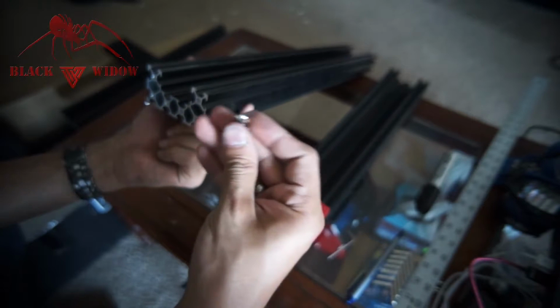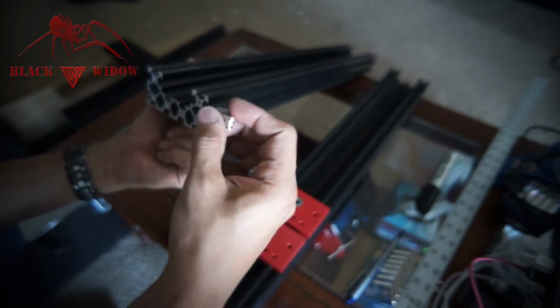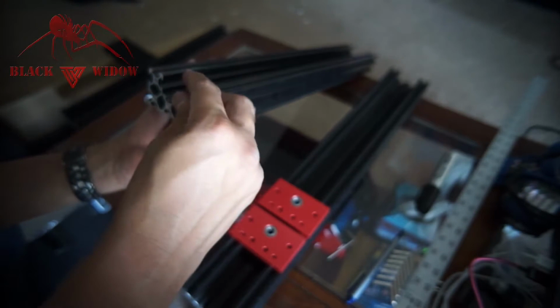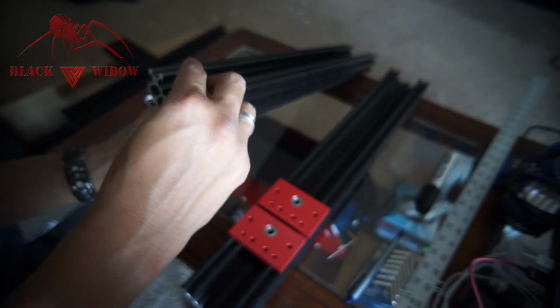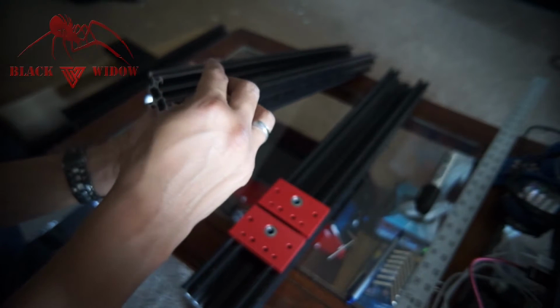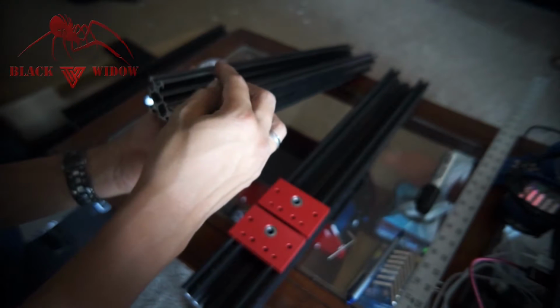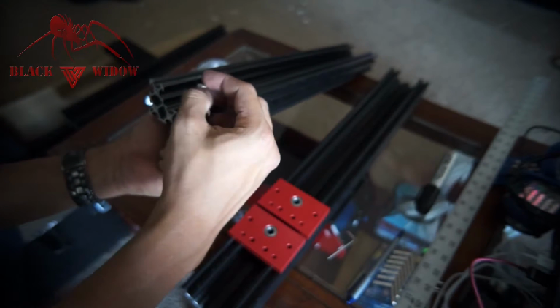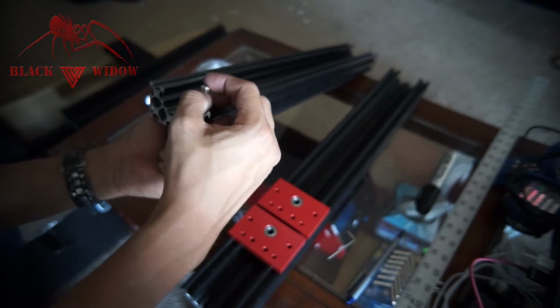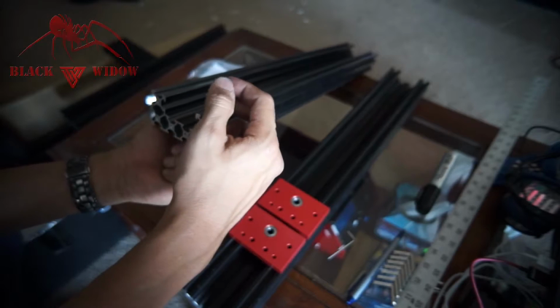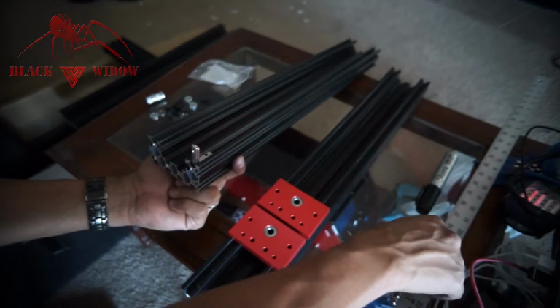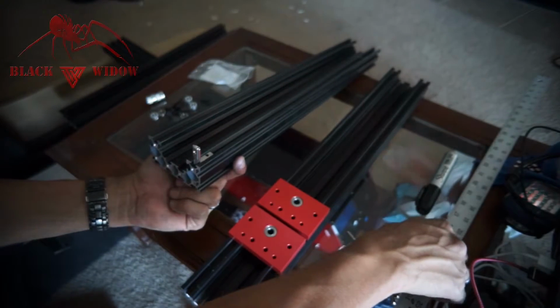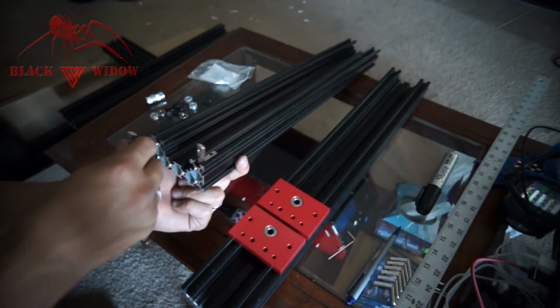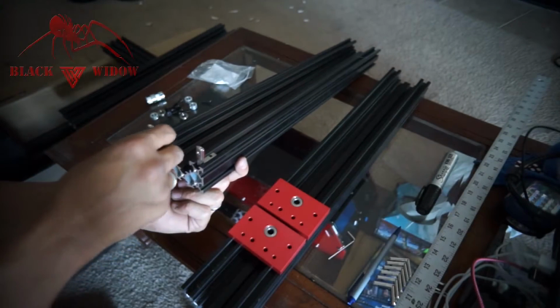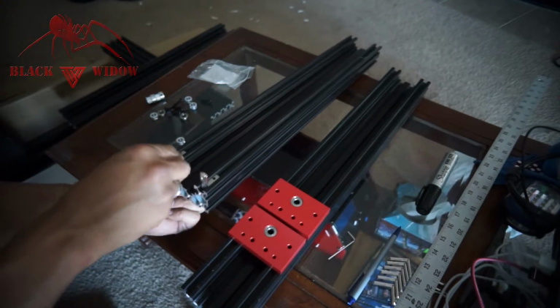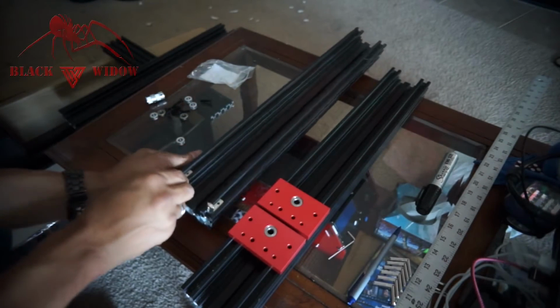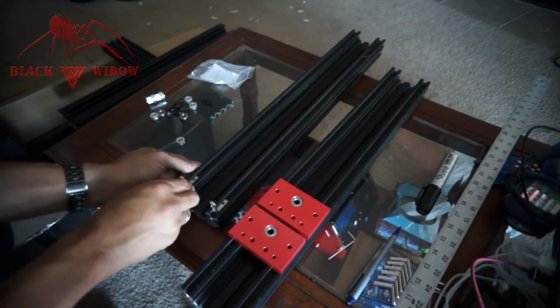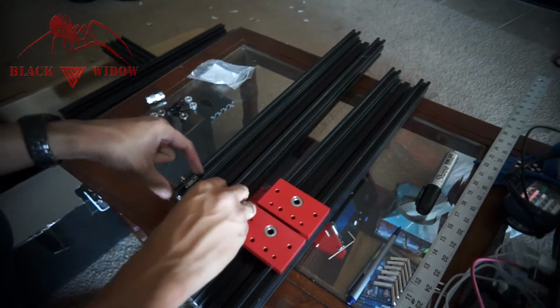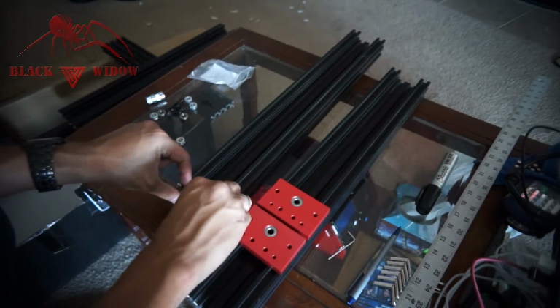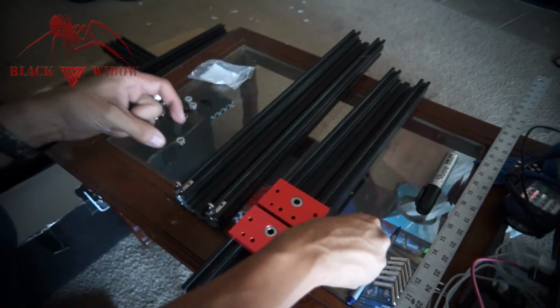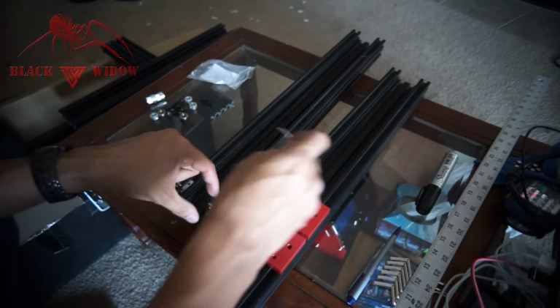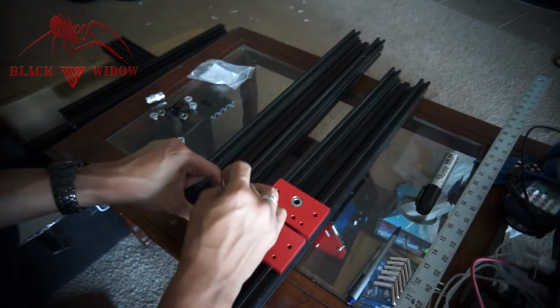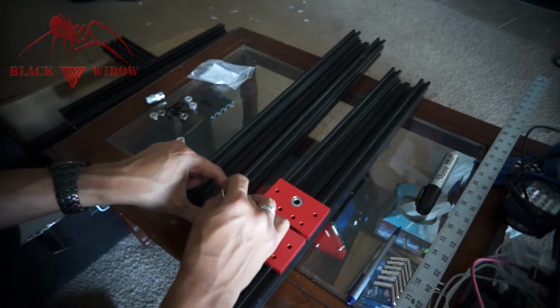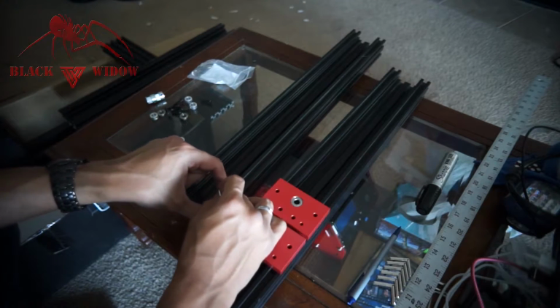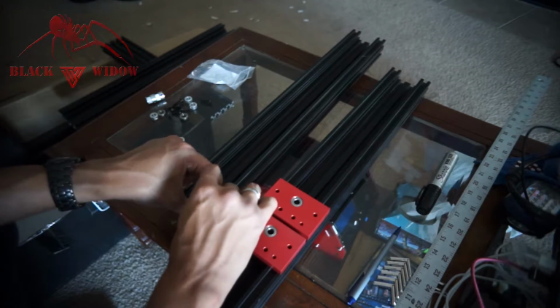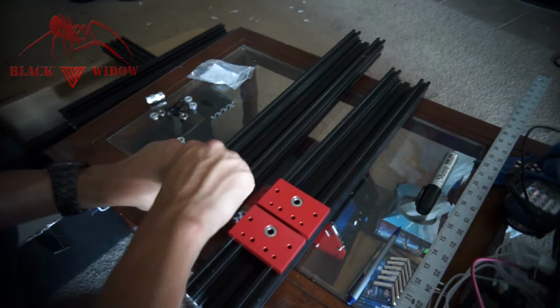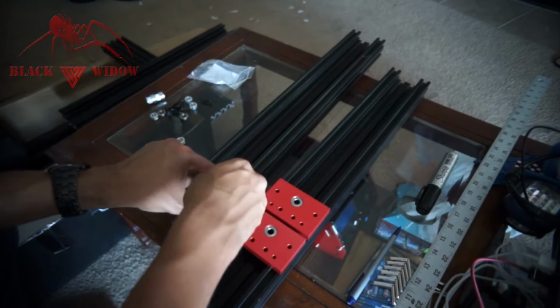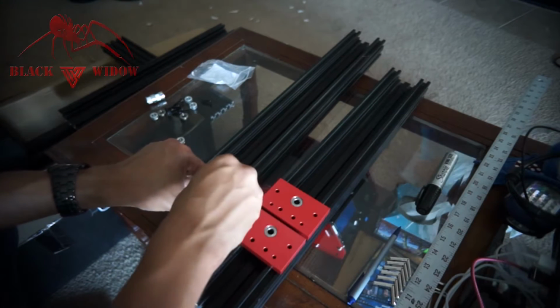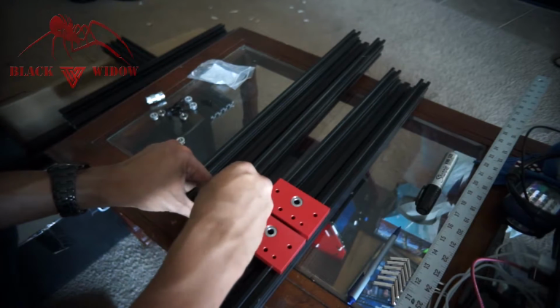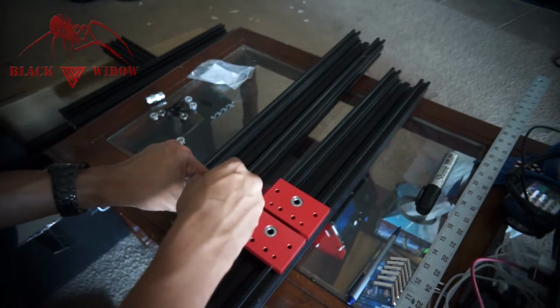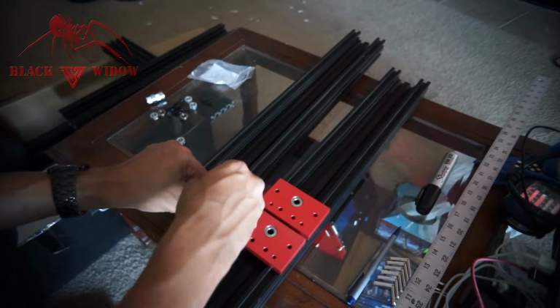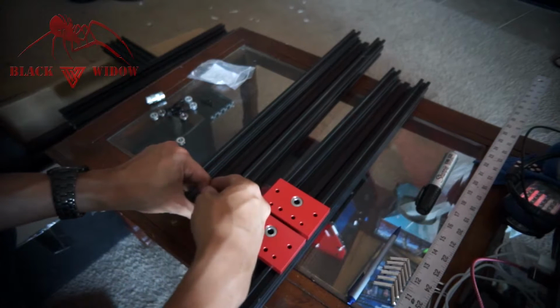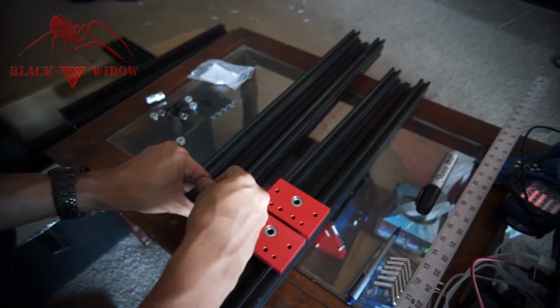Put the long side in first so it has room to slide up and down, then do that to the other side. I don't want them sliding too much, so I'm going to set those screws — not all the way, just enough to hold and not slide down — working it until it just barely bottoms out.